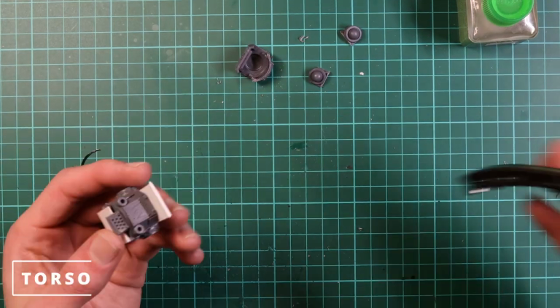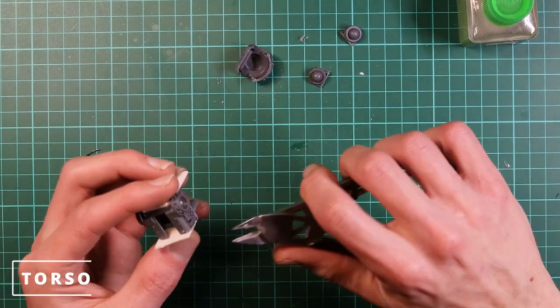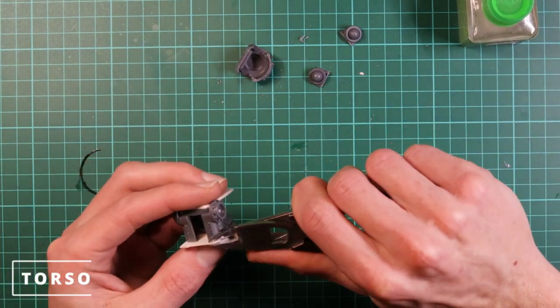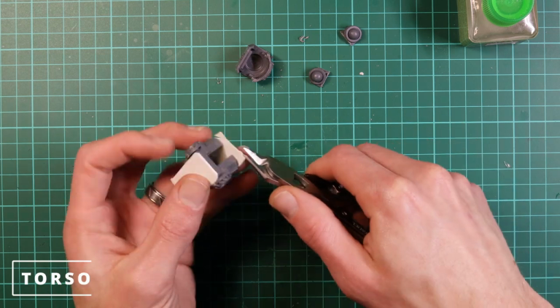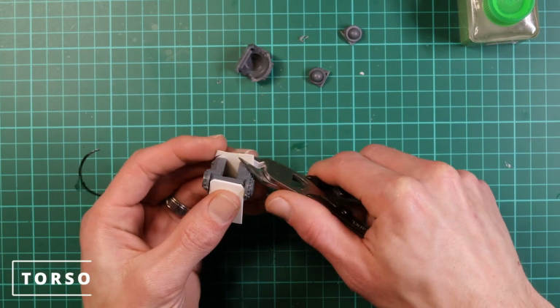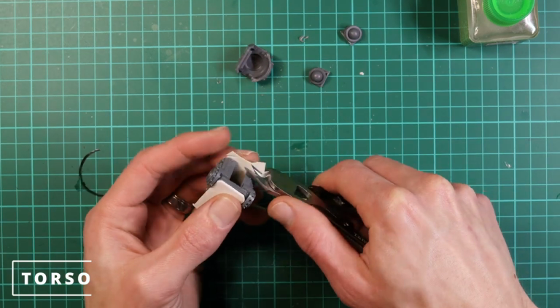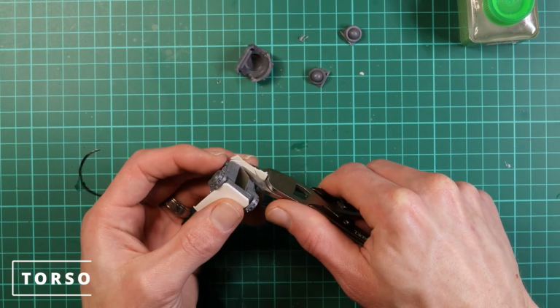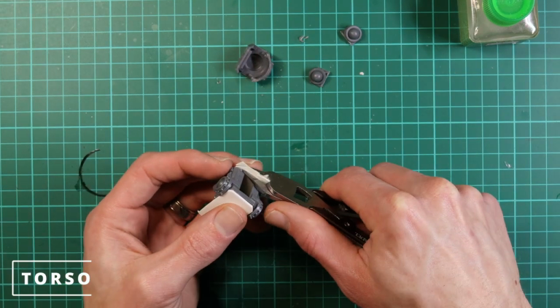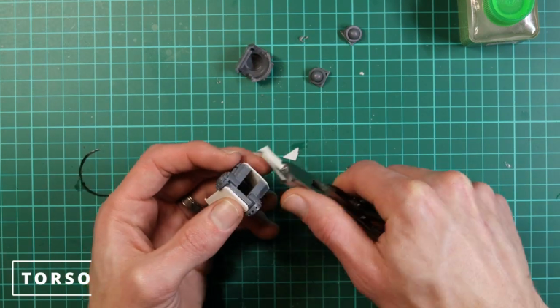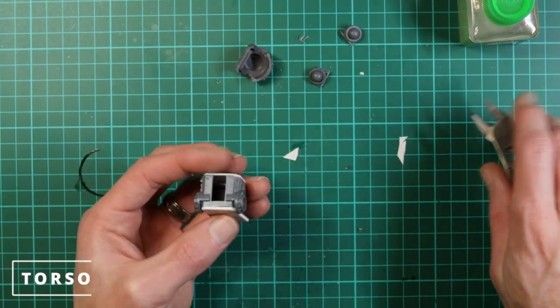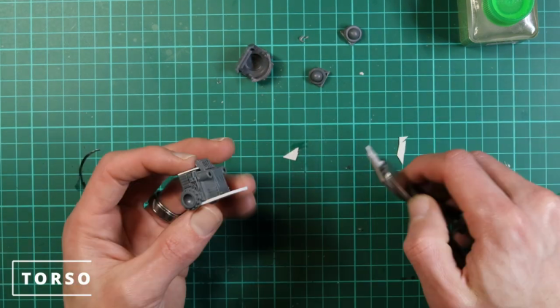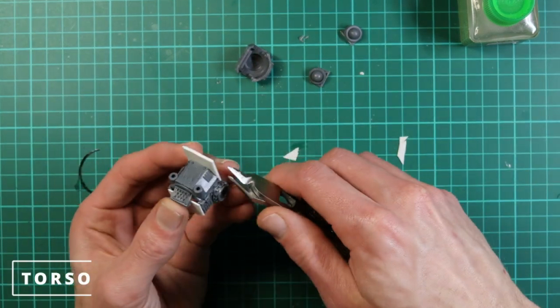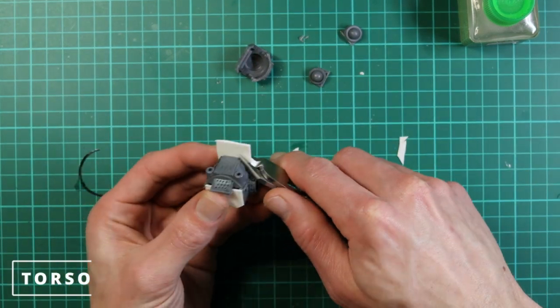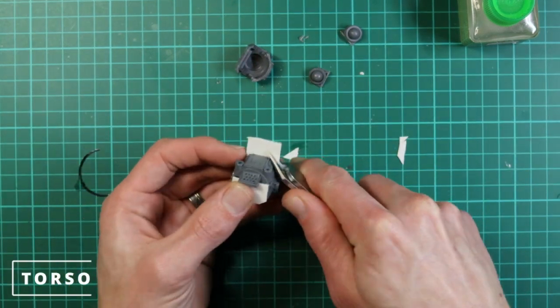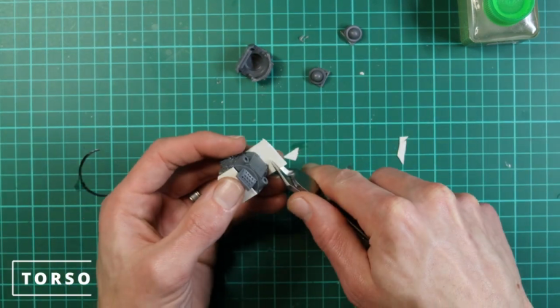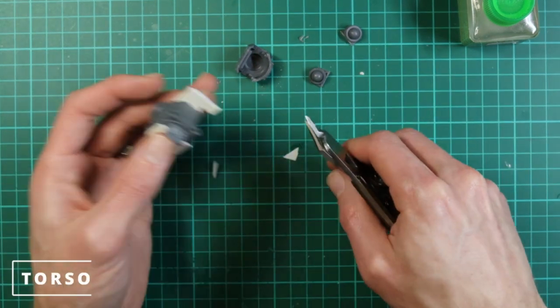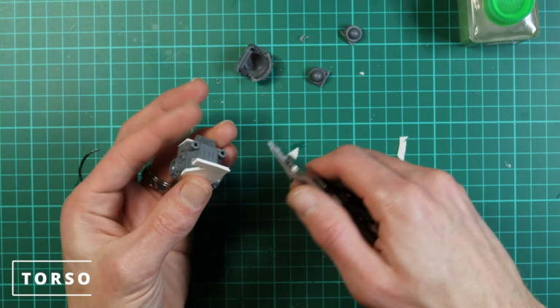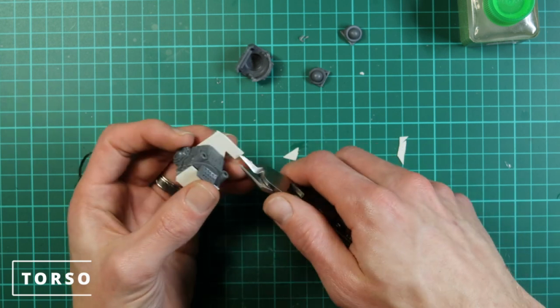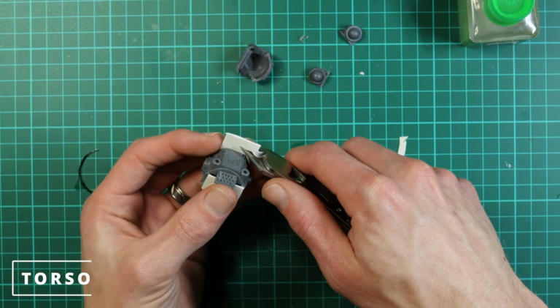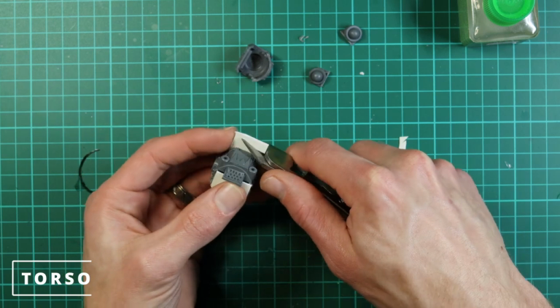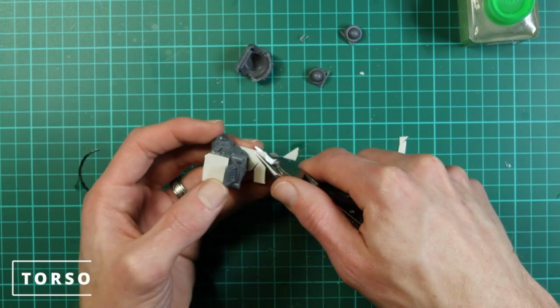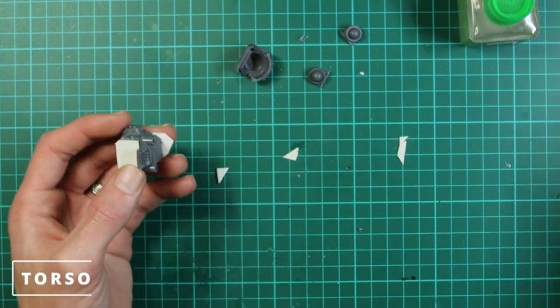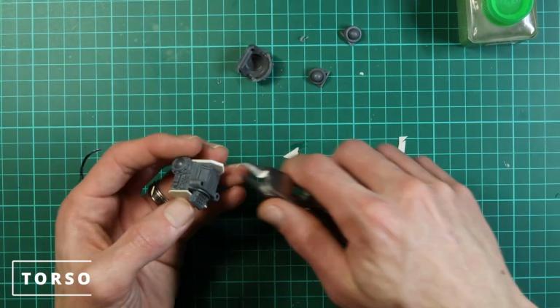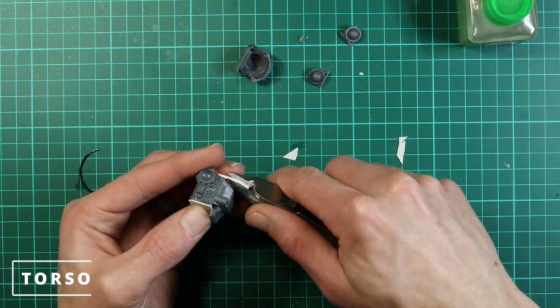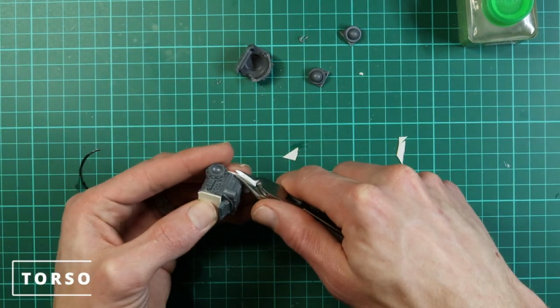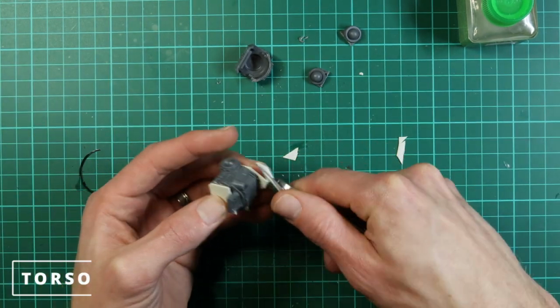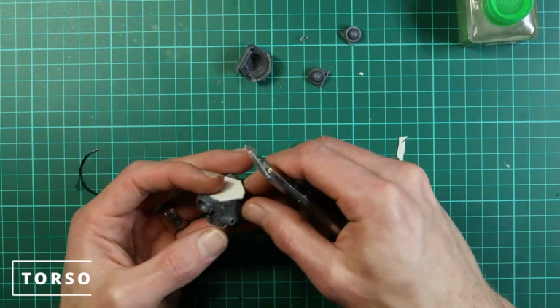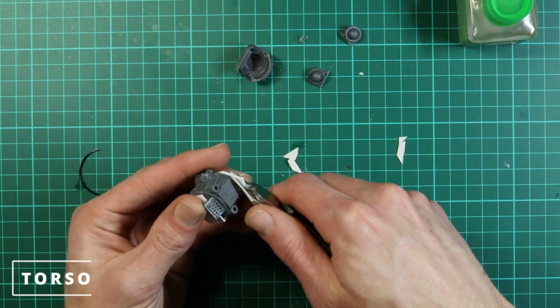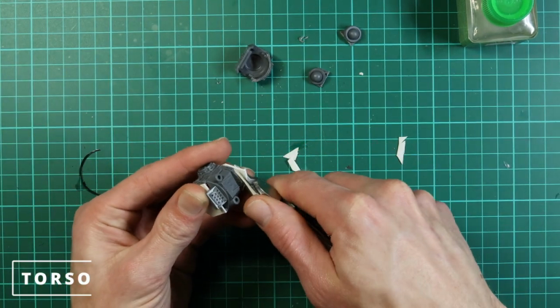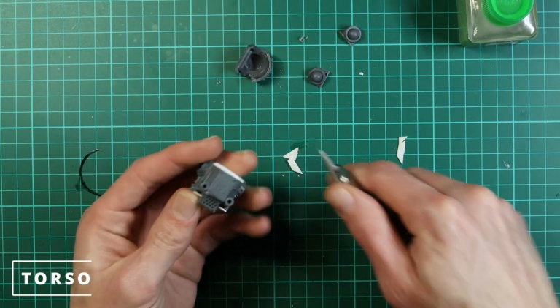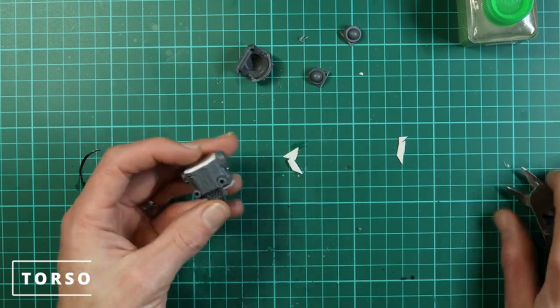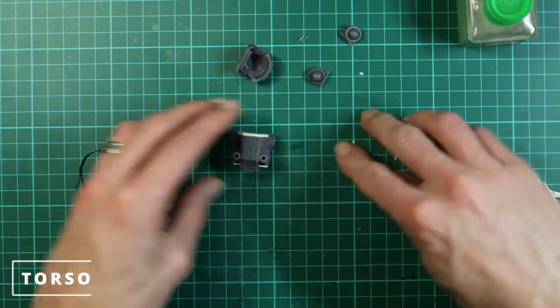Now simply cut down the plastic card top and bottom that we put on earlier. You can cut it in line with the rest of the body — it gives a much closer fit and is relatively simple to do.